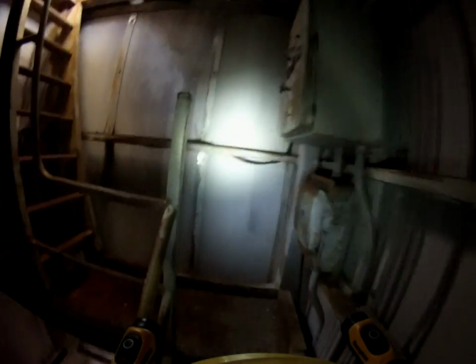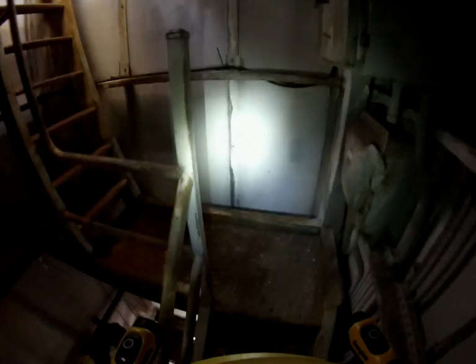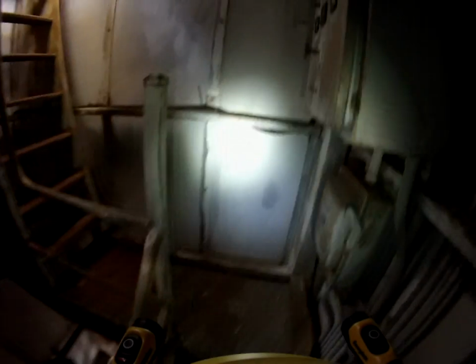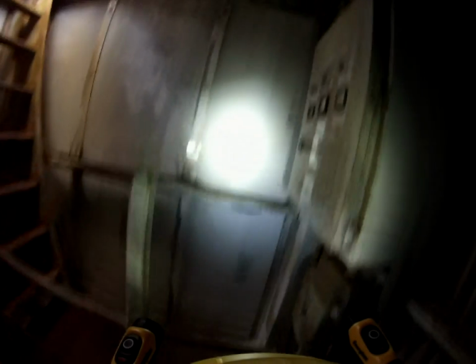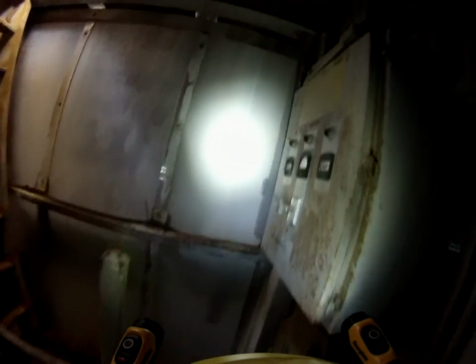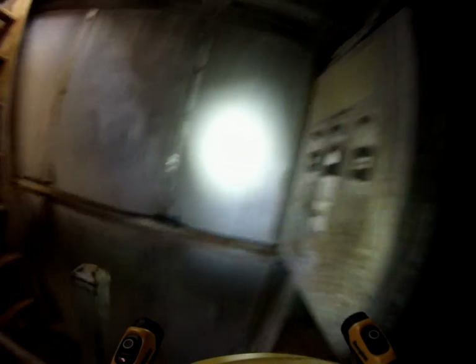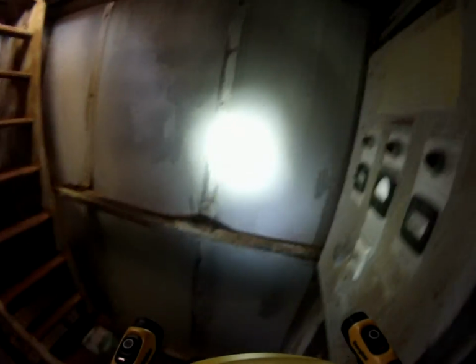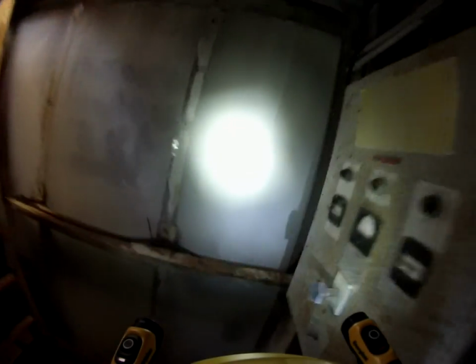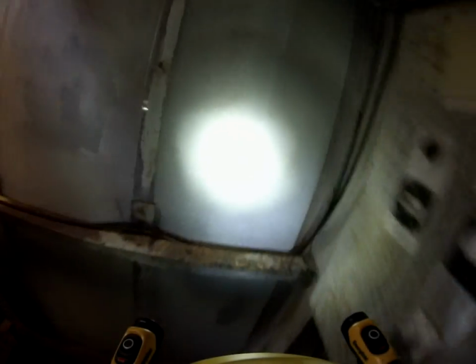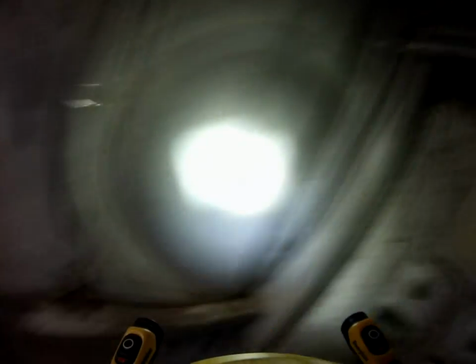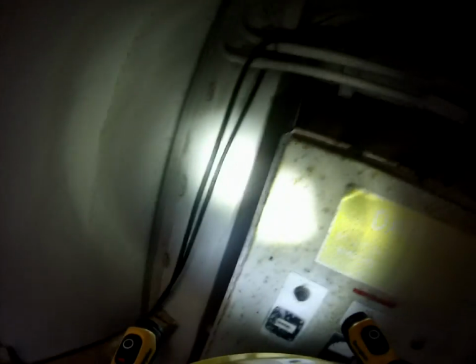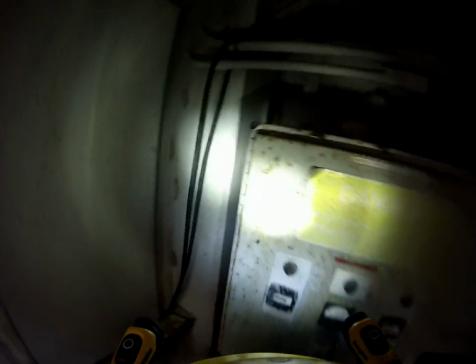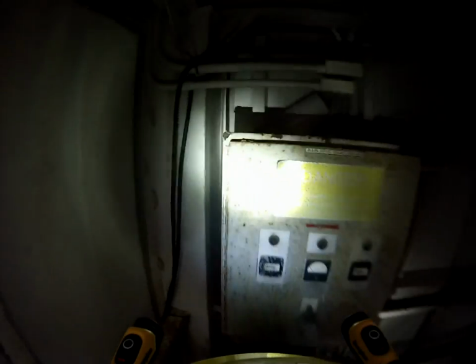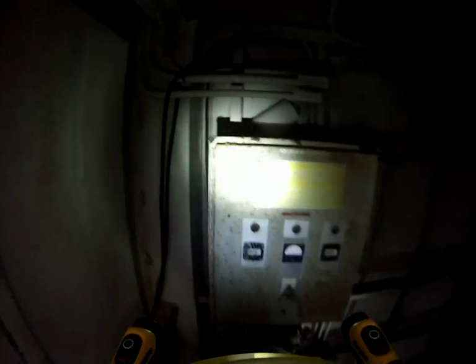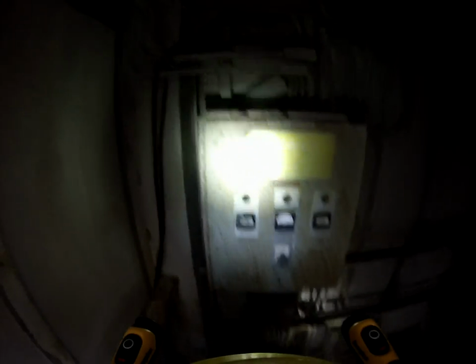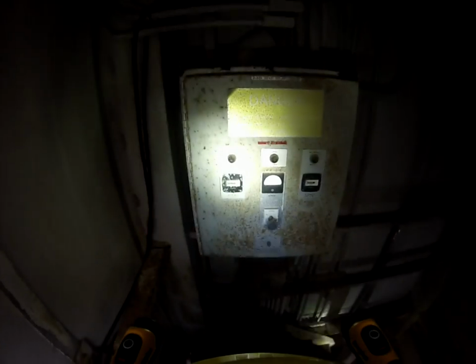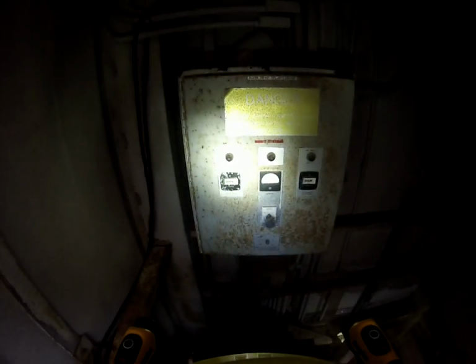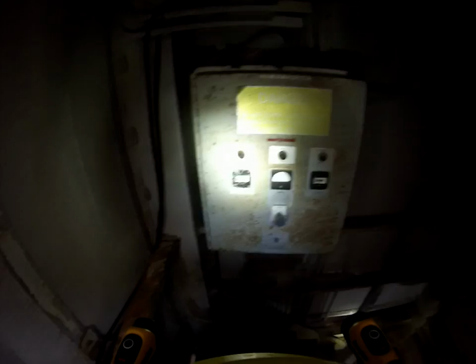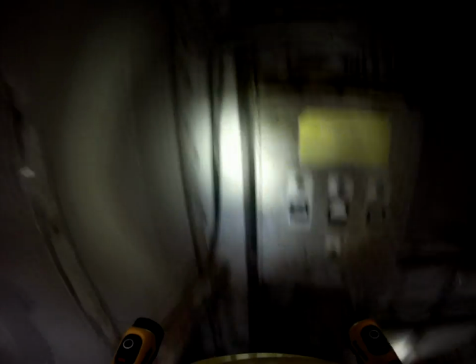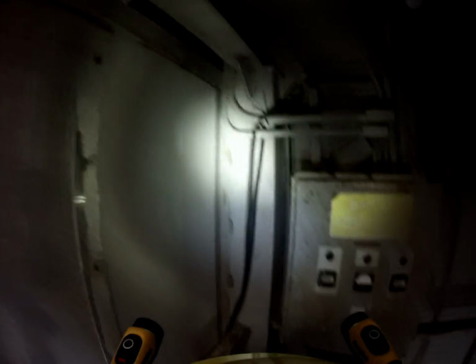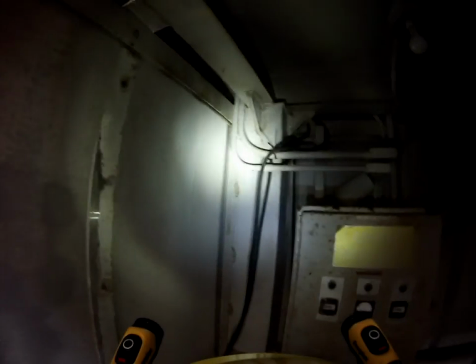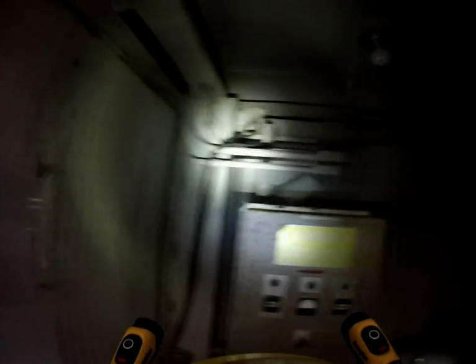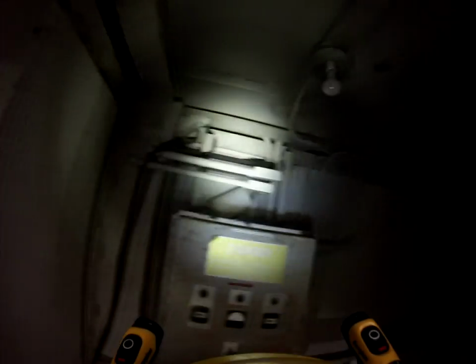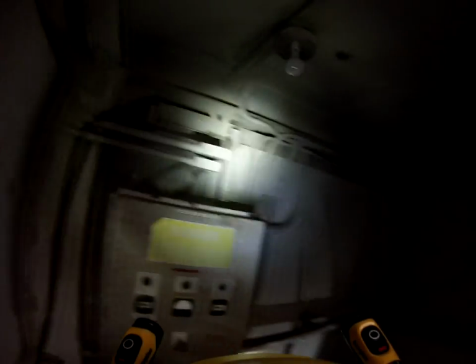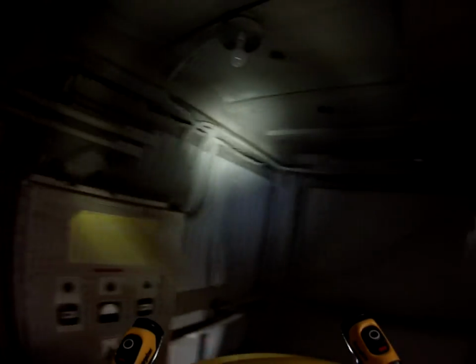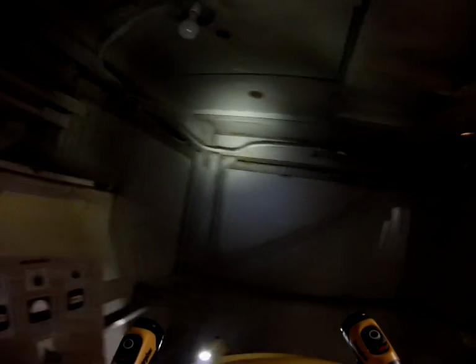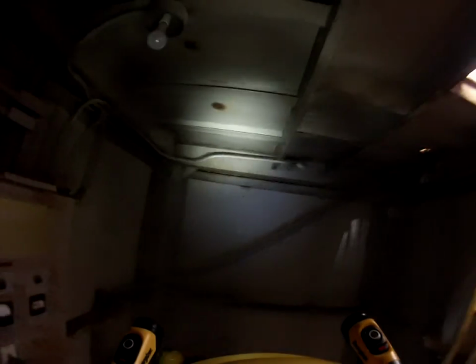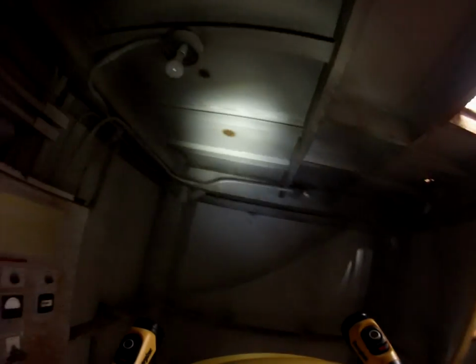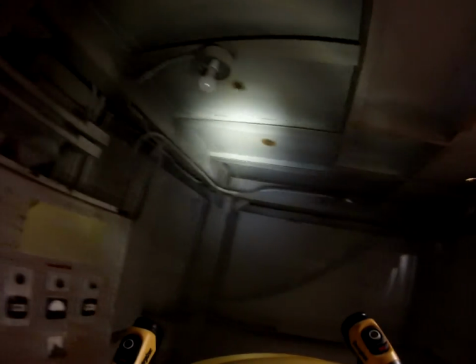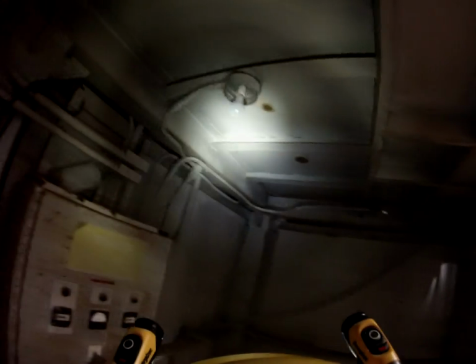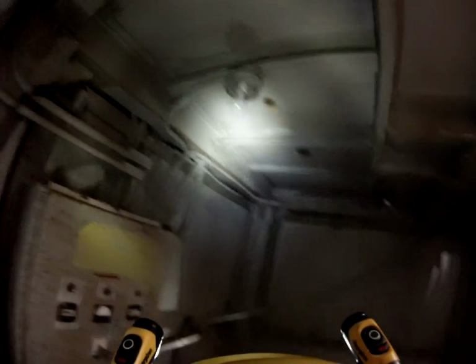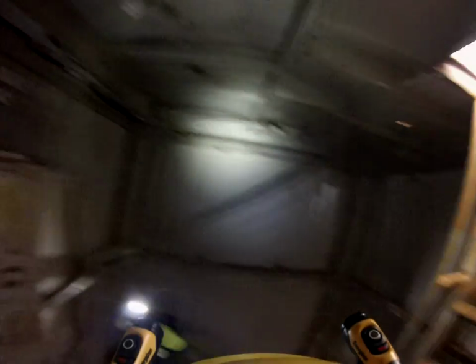Also, there's a big power box up here. Take a quick look at that. Also, there's very much wiring or lighting.